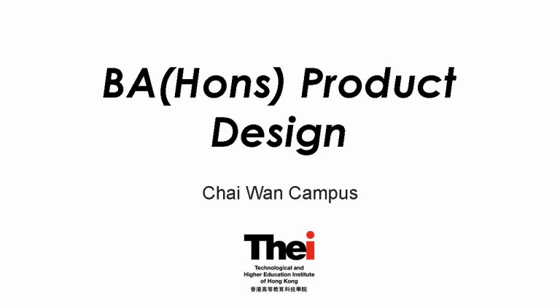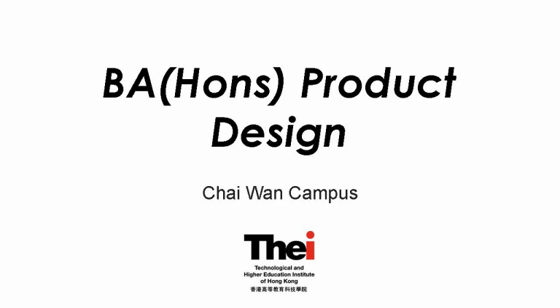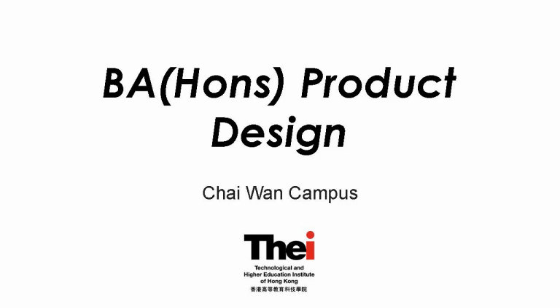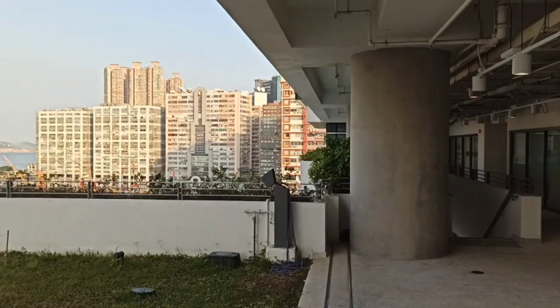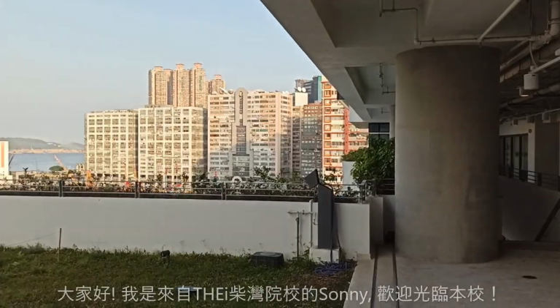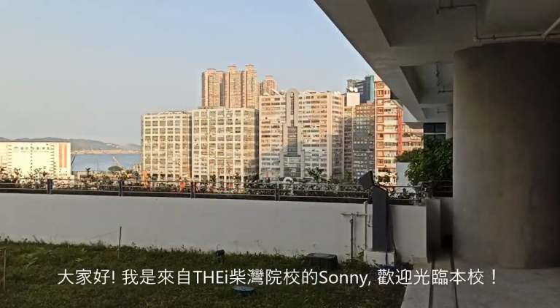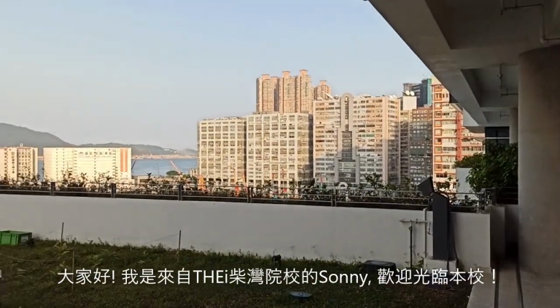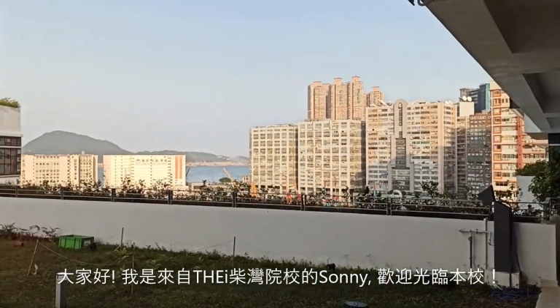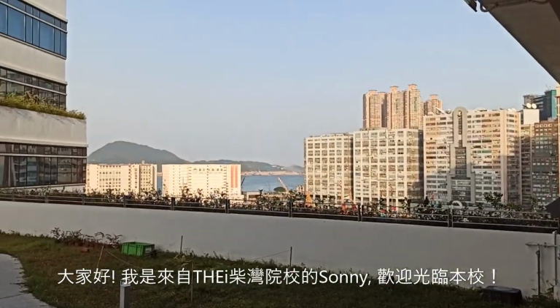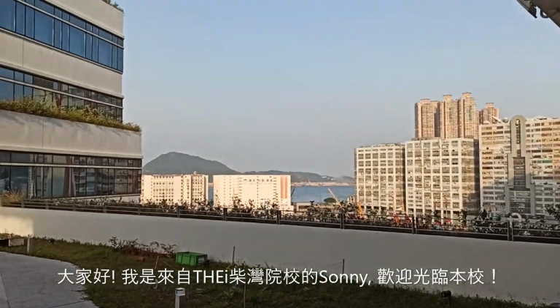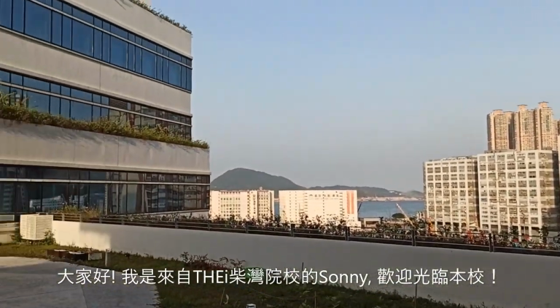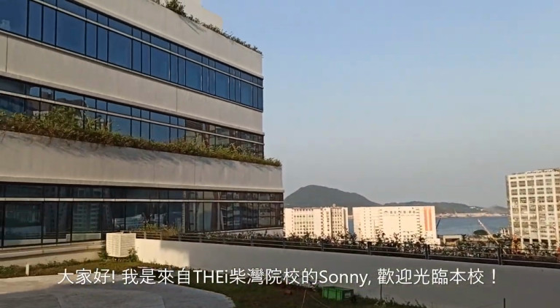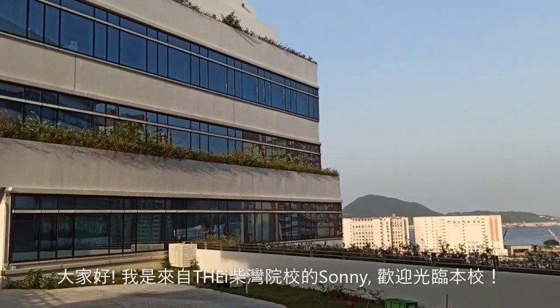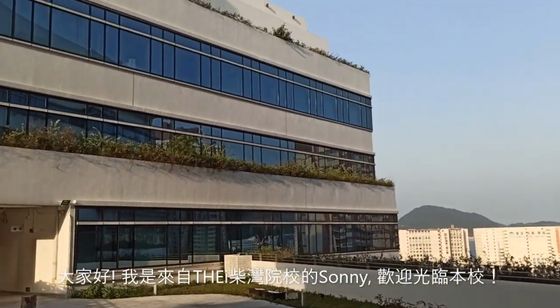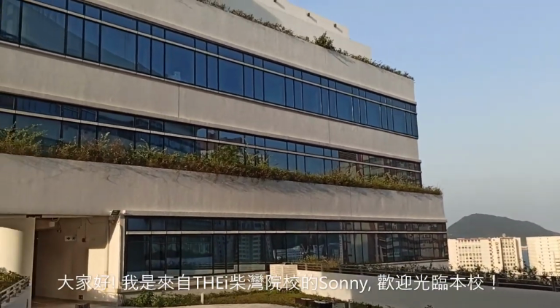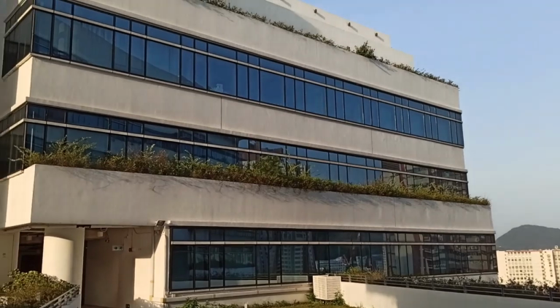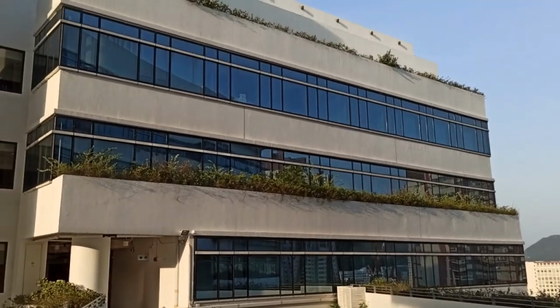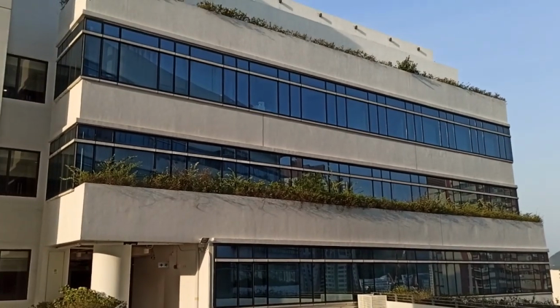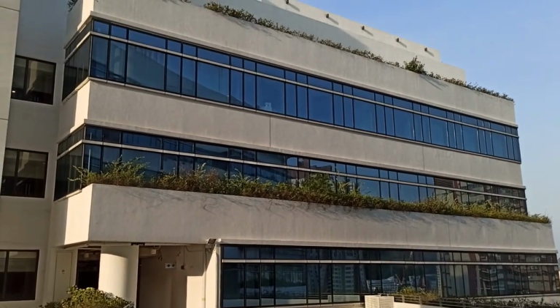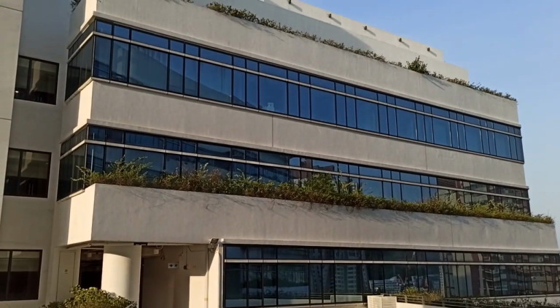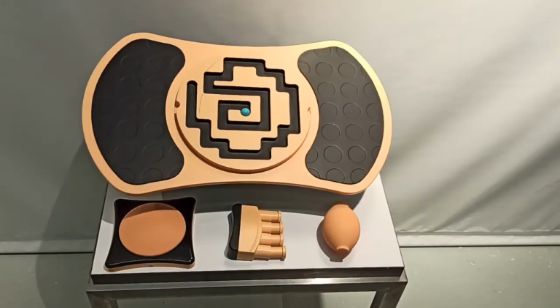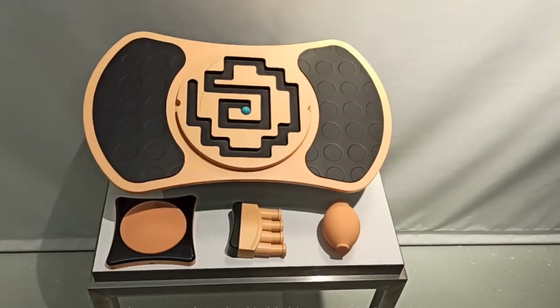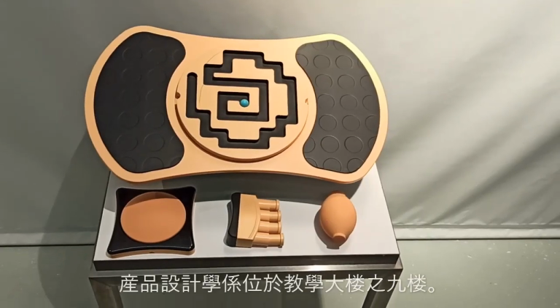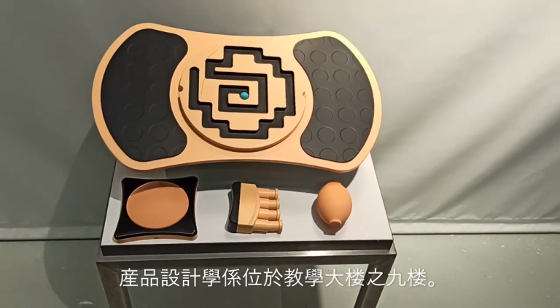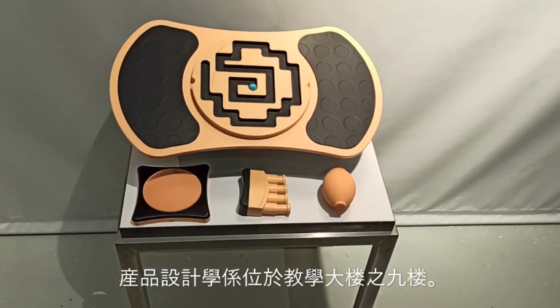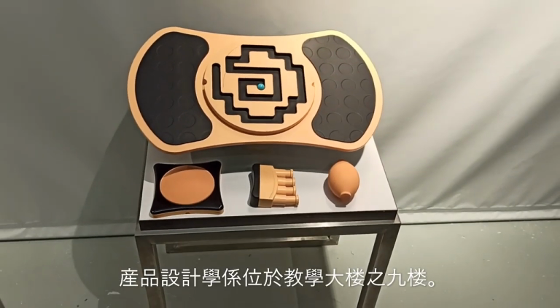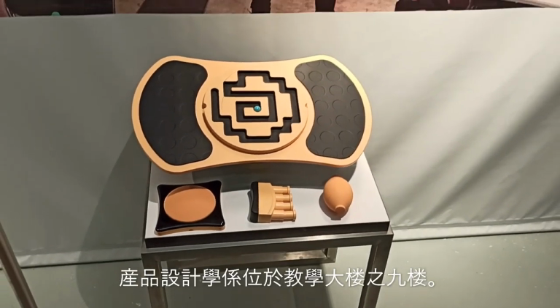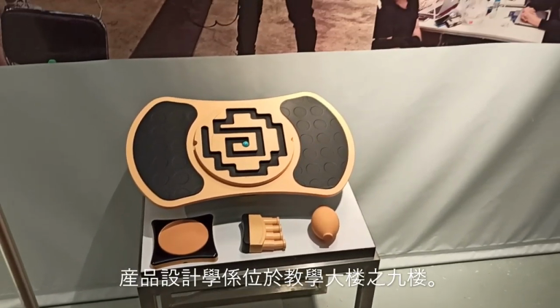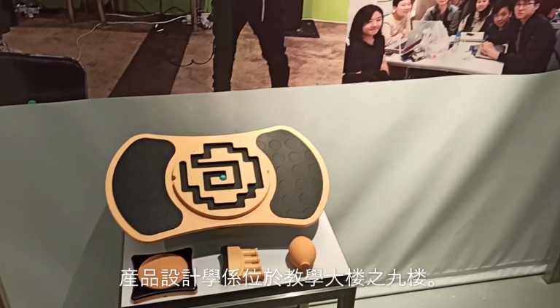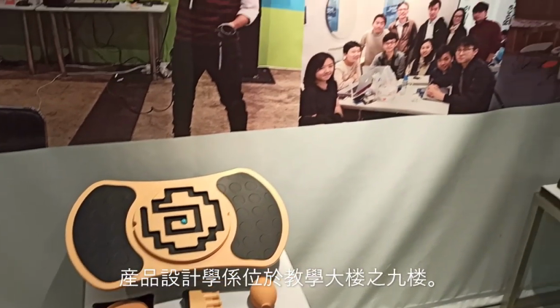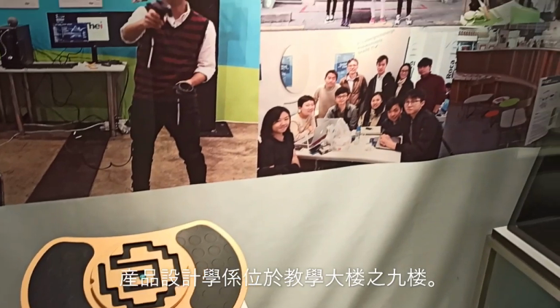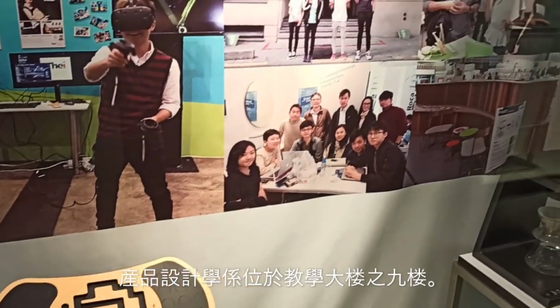Hello, this is Sunny from VI. Welcome to the Chaiwan campus. You will find product design on the ninth floor.